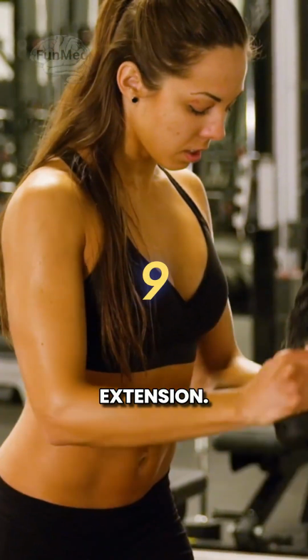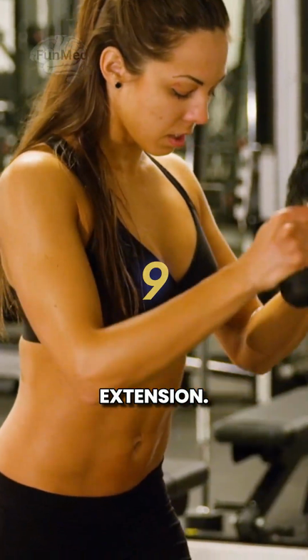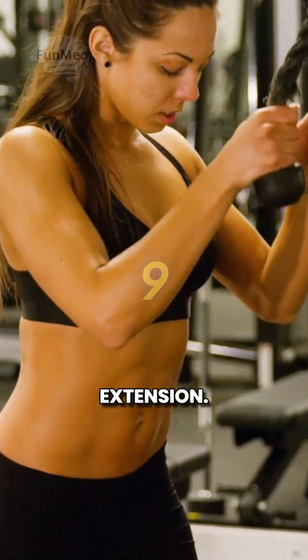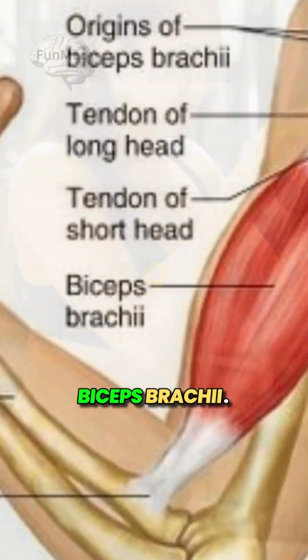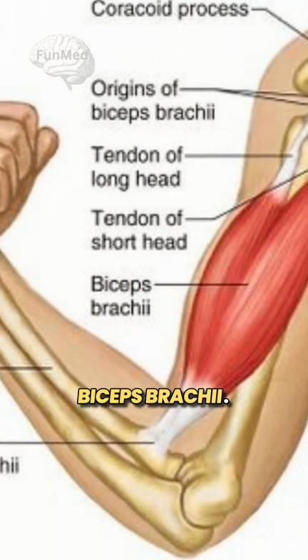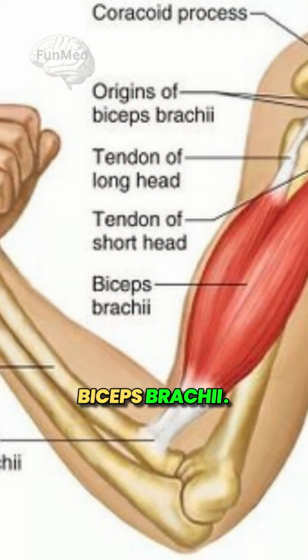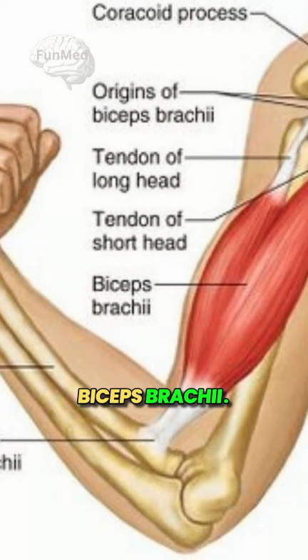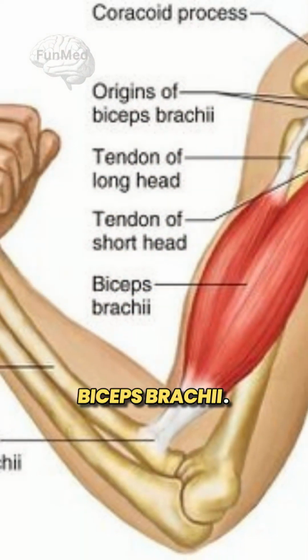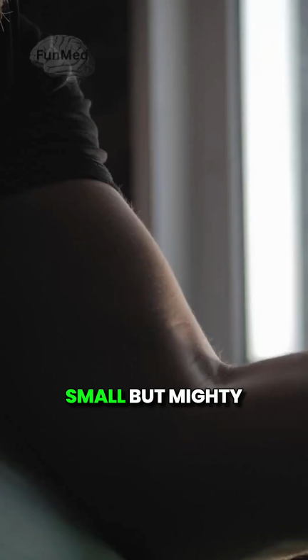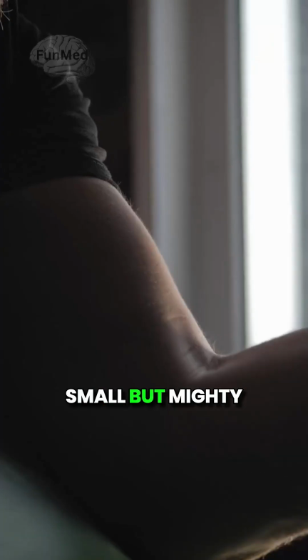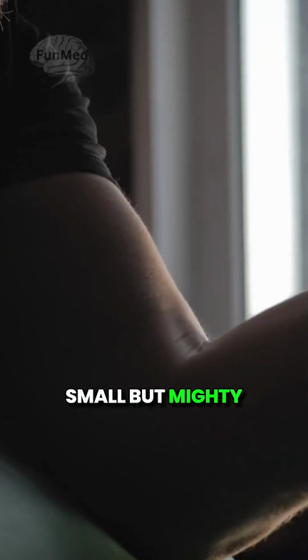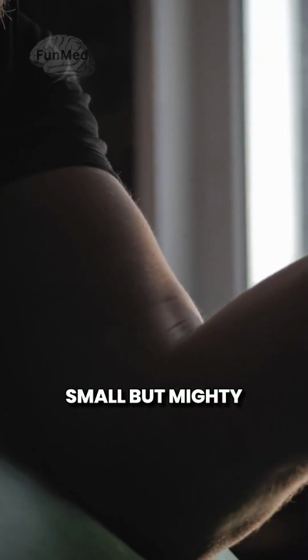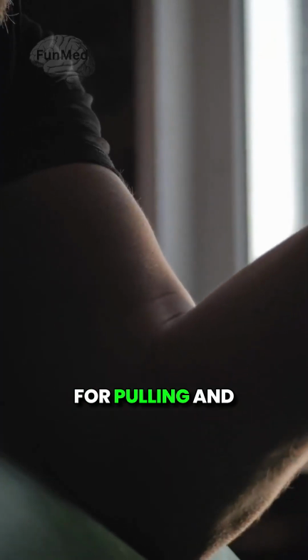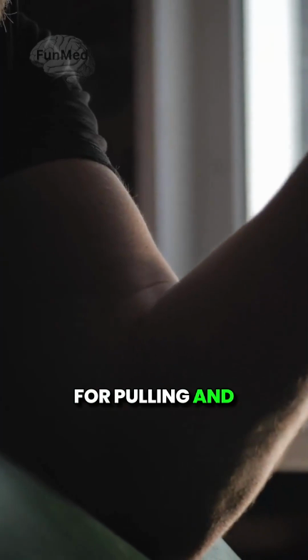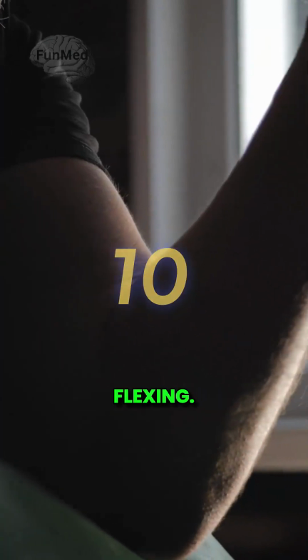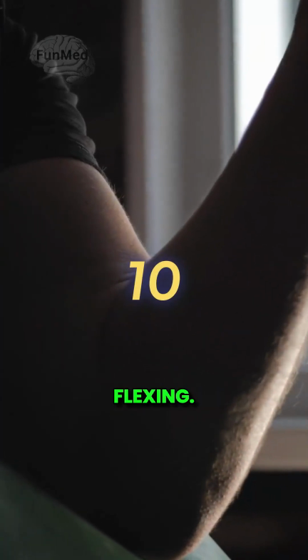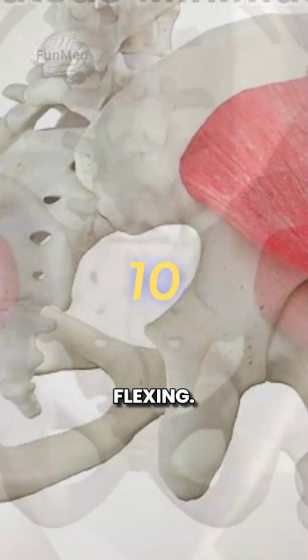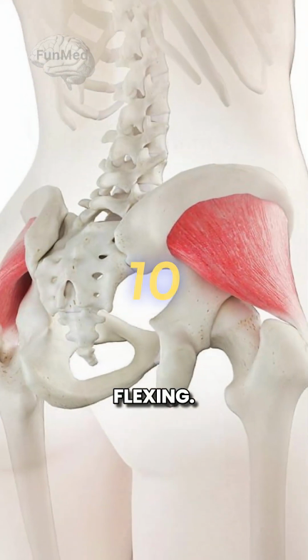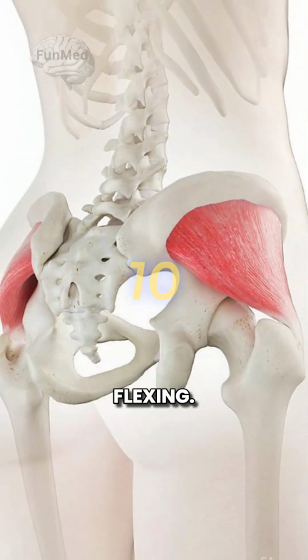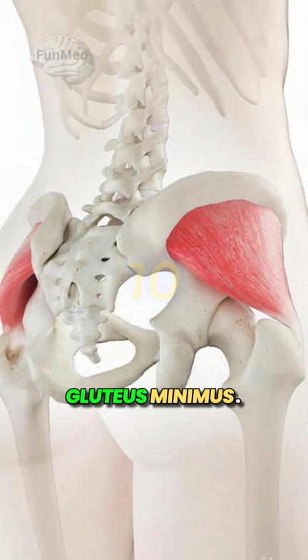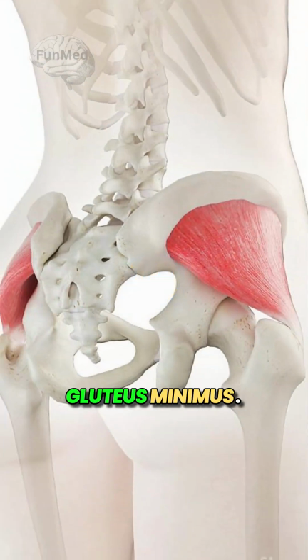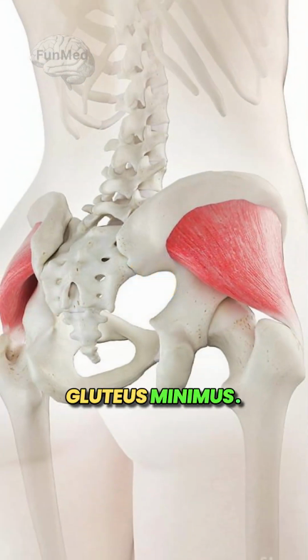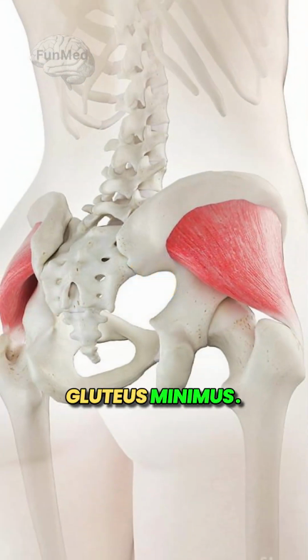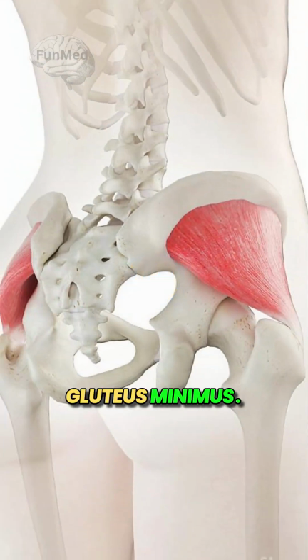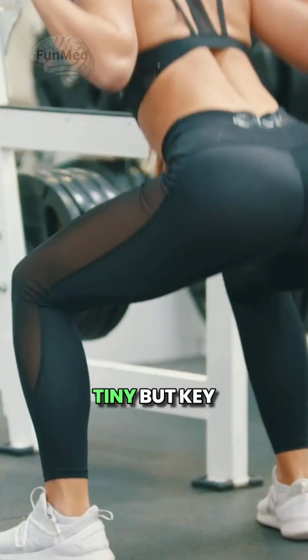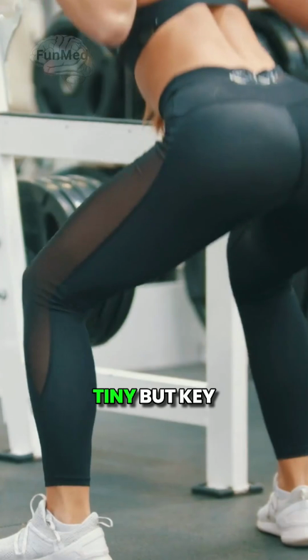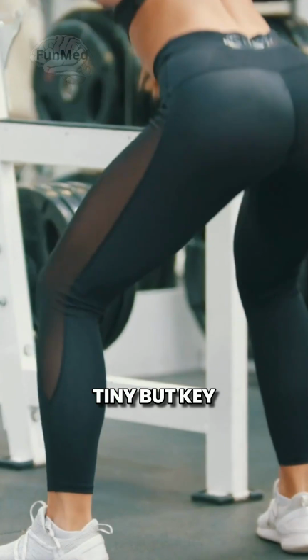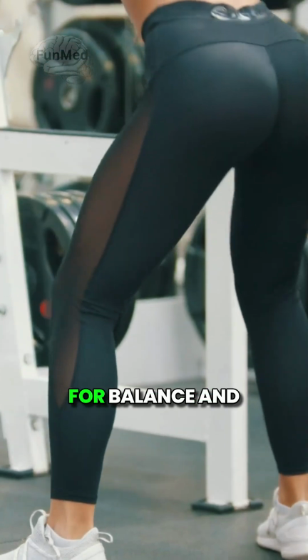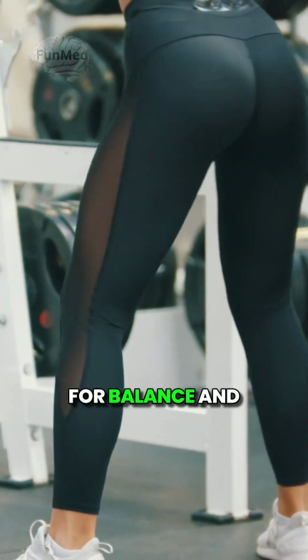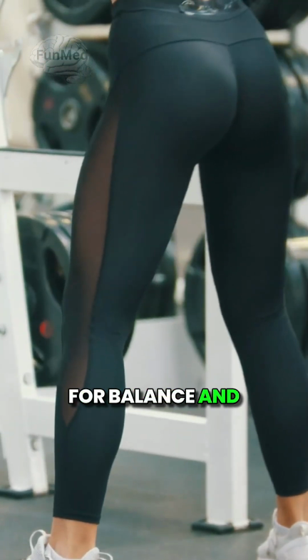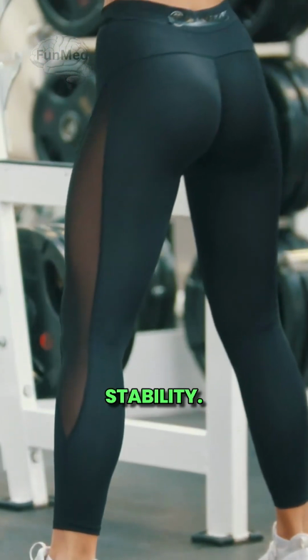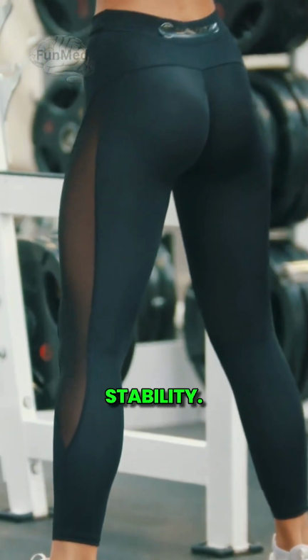9. Biceps brachii — small but mighty for pulling and flexing. 10. Gluteus minimus — tiny but key for balance and stability.